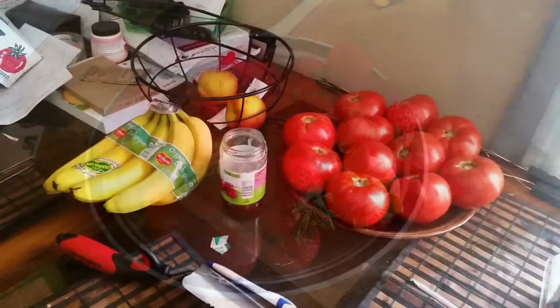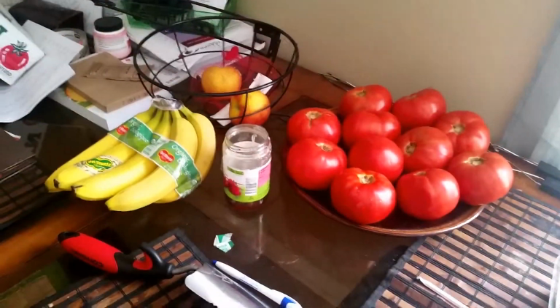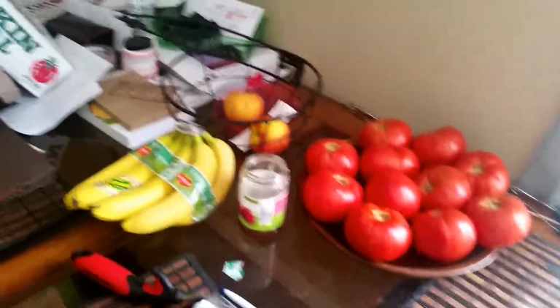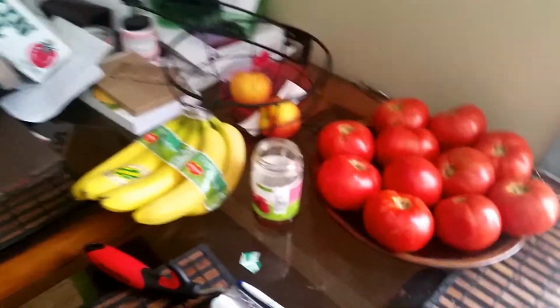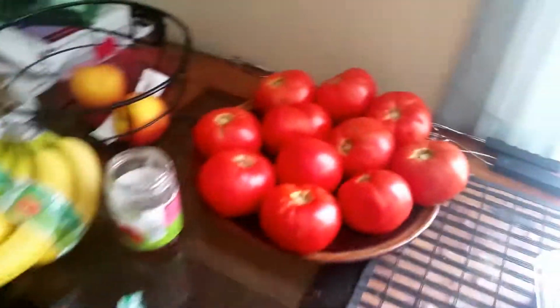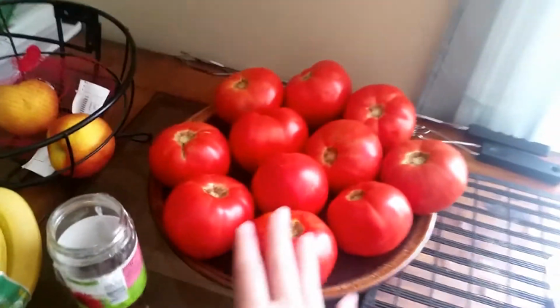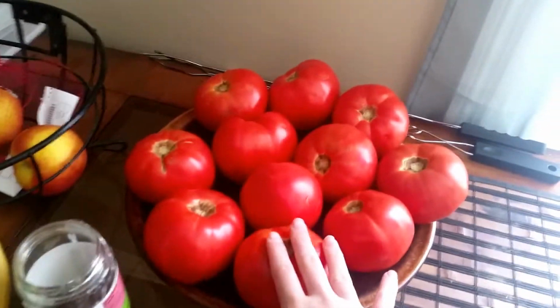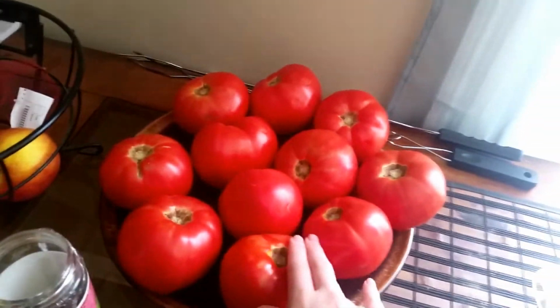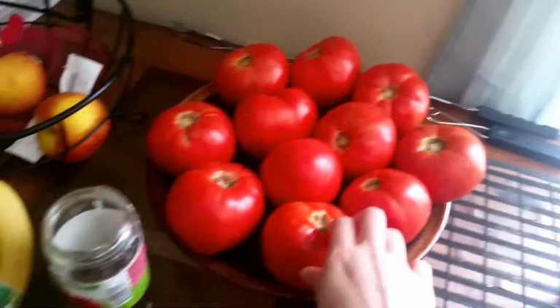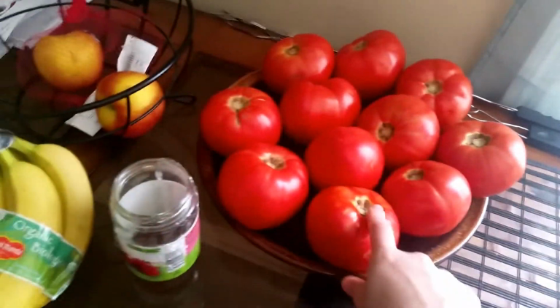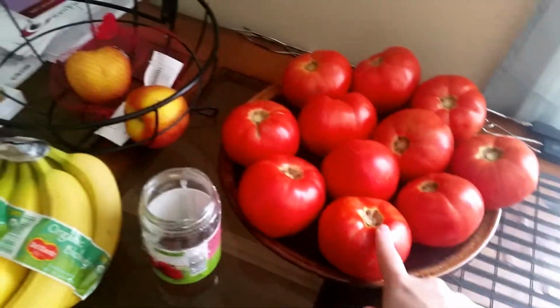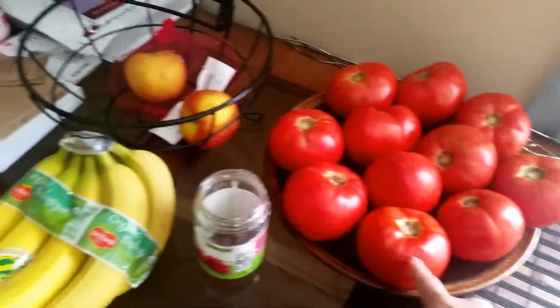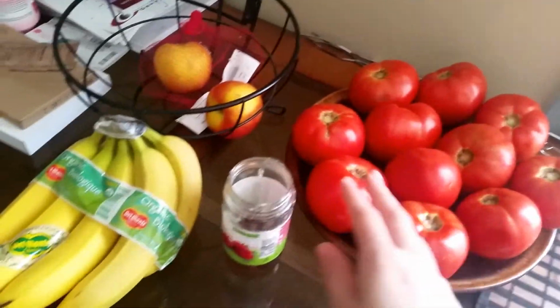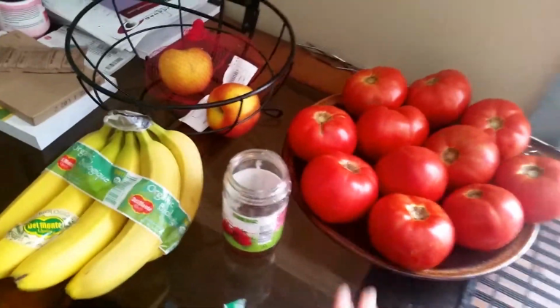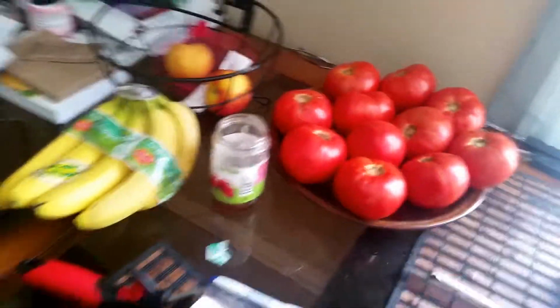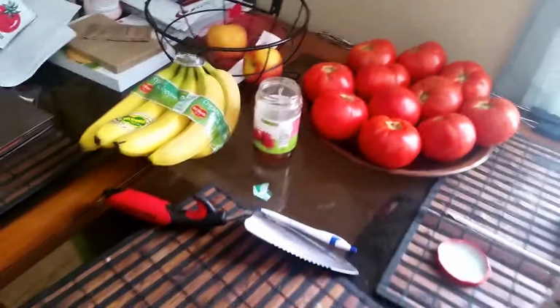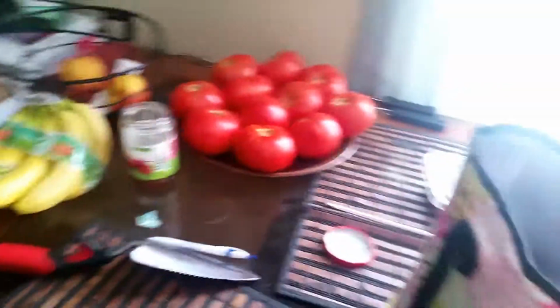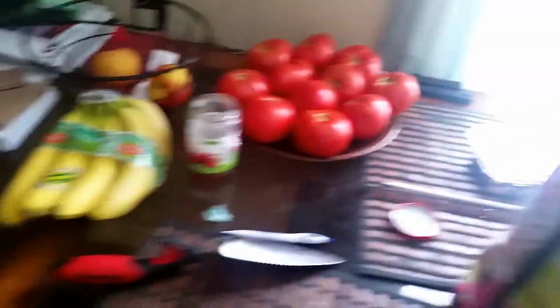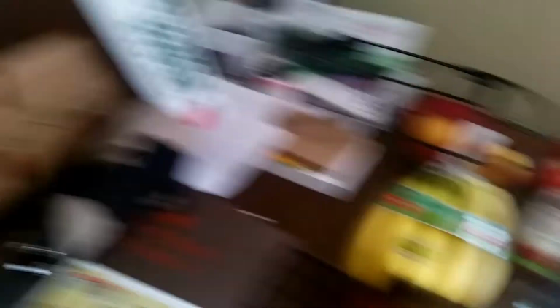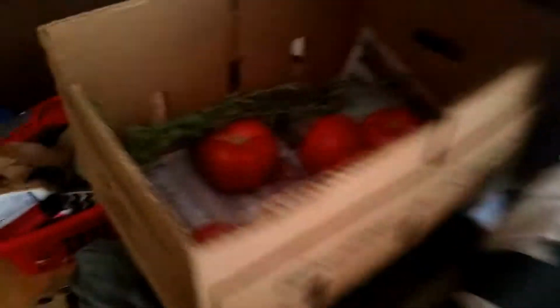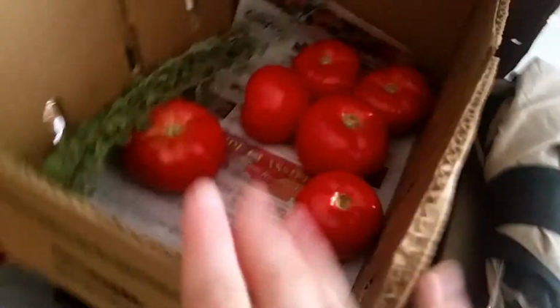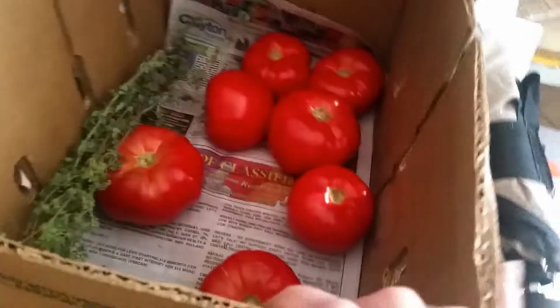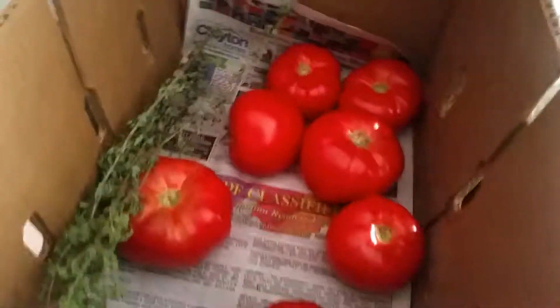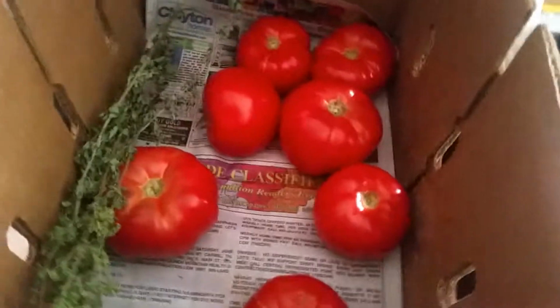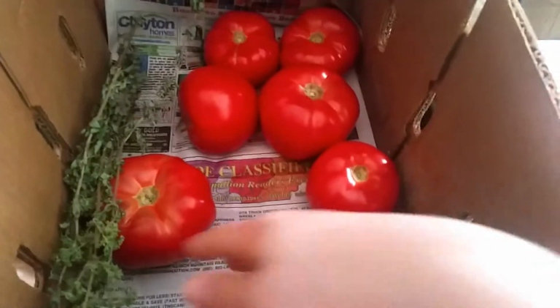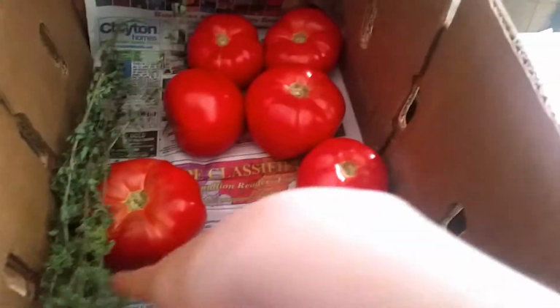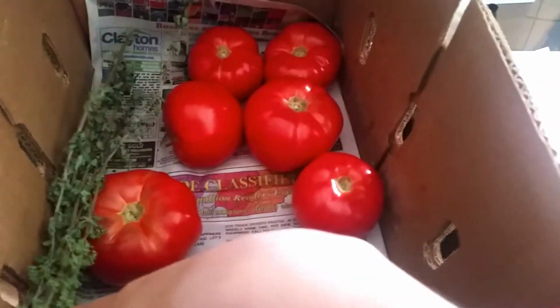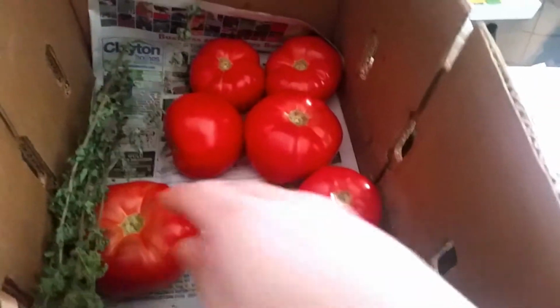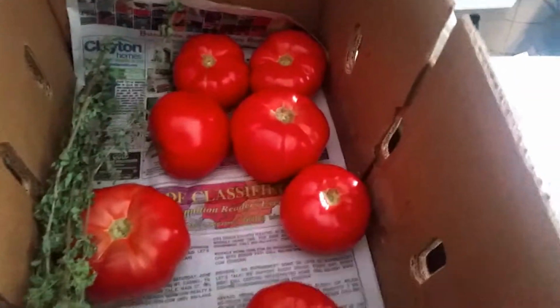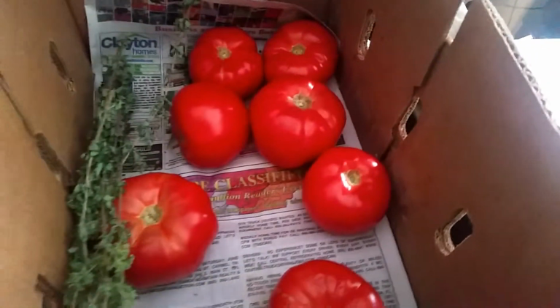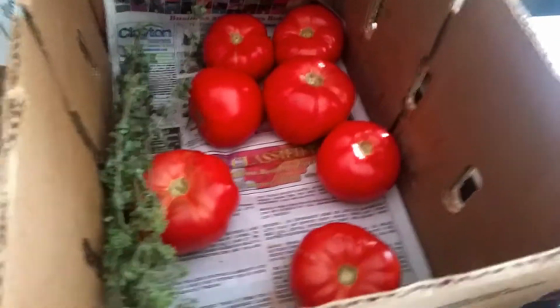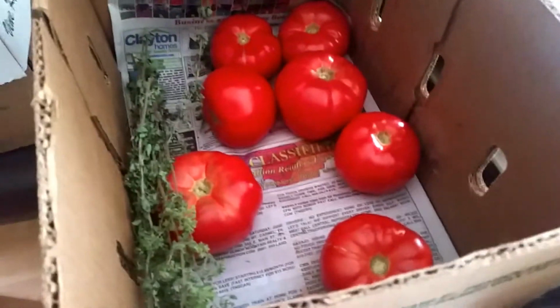My table is a mess right now, but look at all these gorgeous tomatoes that I got at the farmer's market. And that's not even all of them. I have some of these here, and this is fresh oregano from one of my co-worker's gardens.